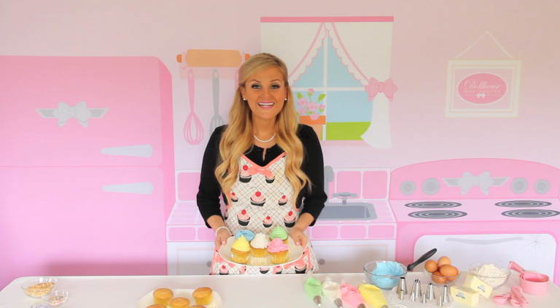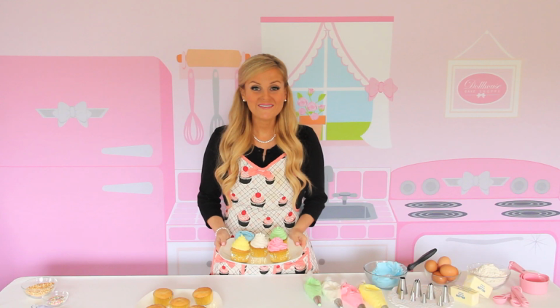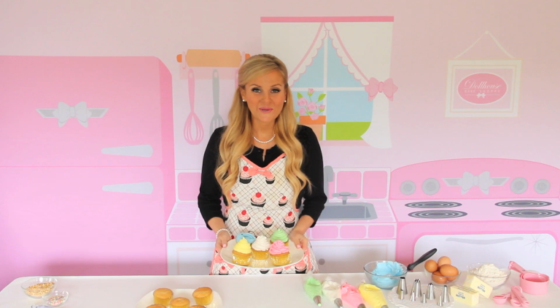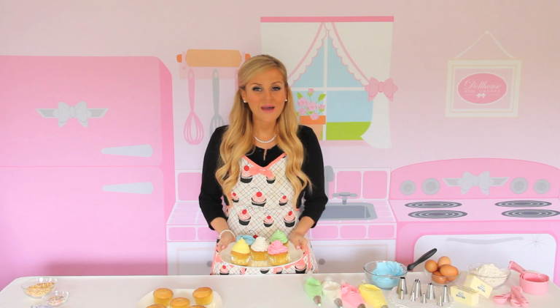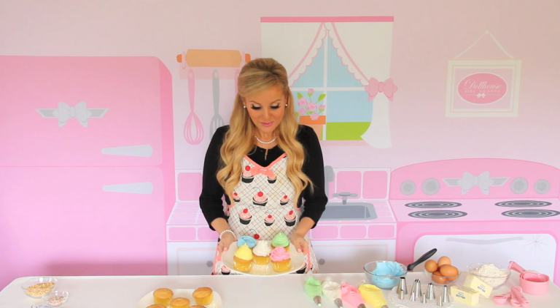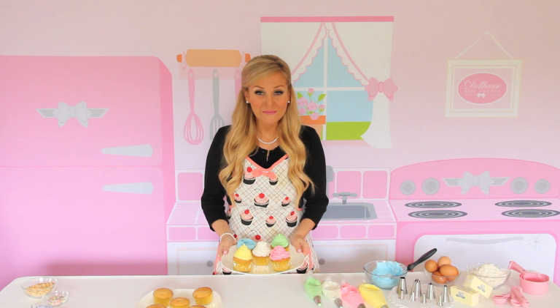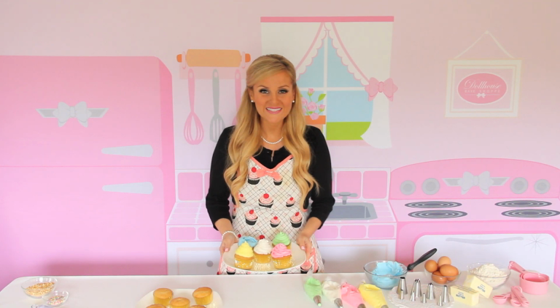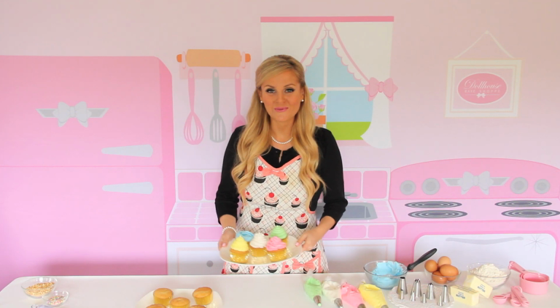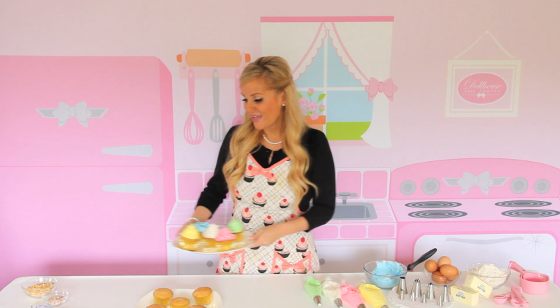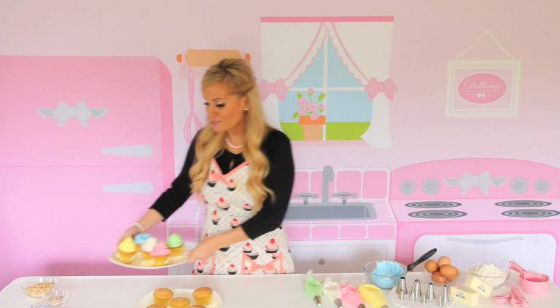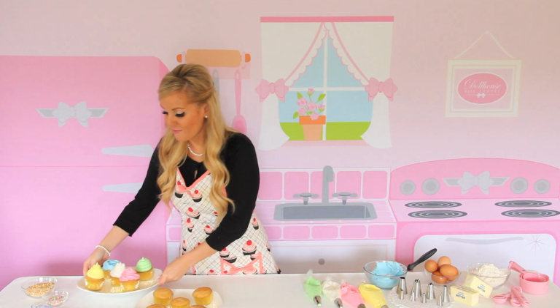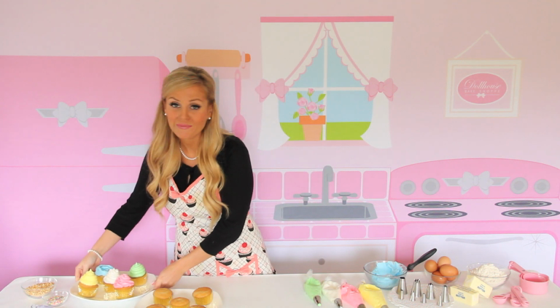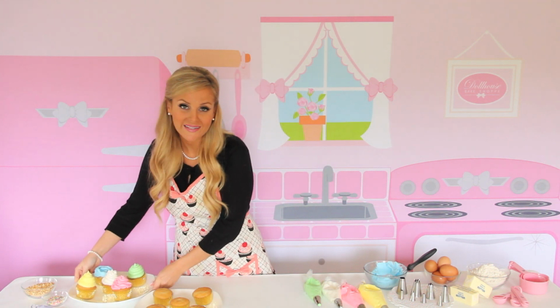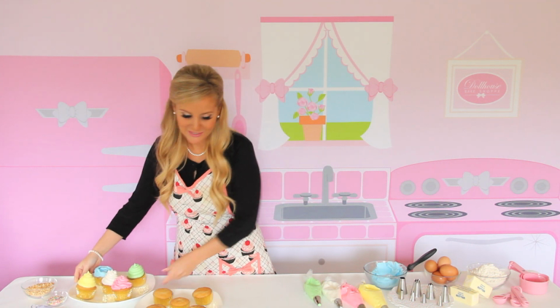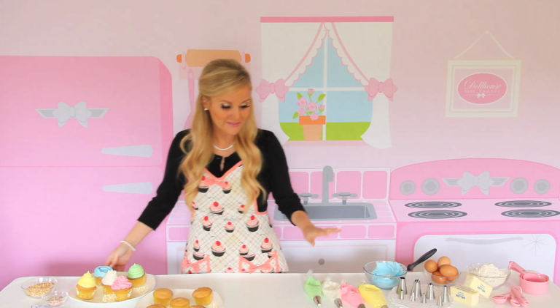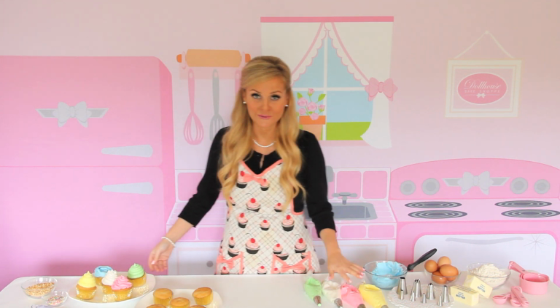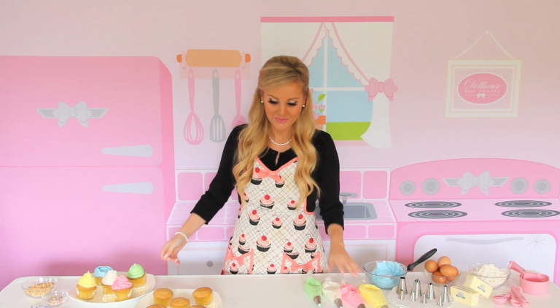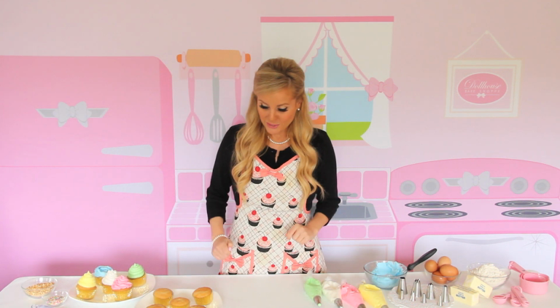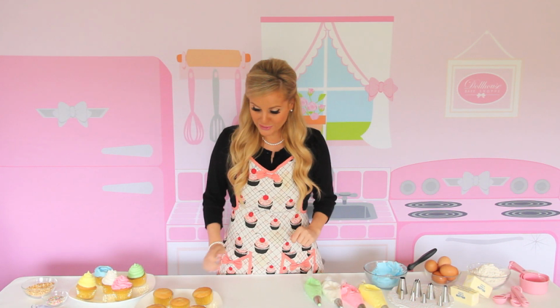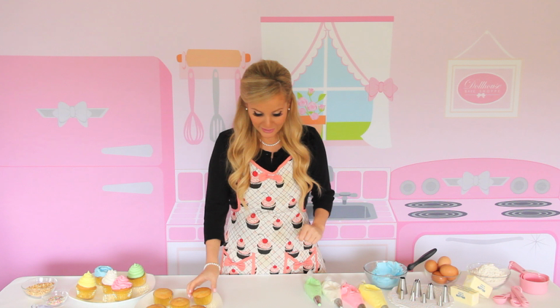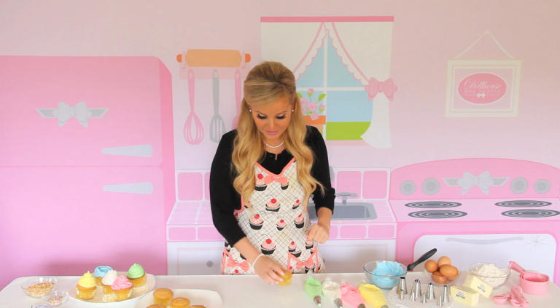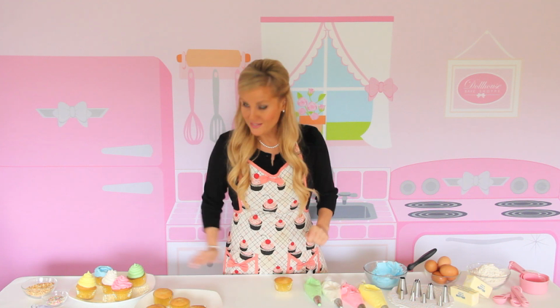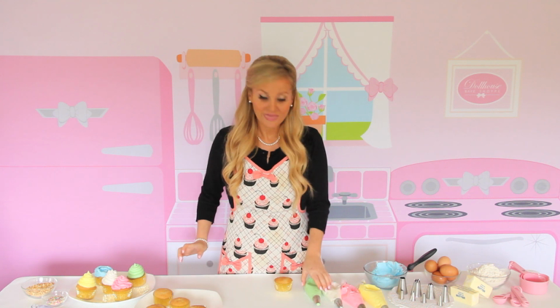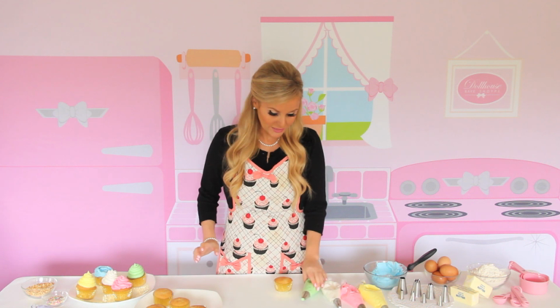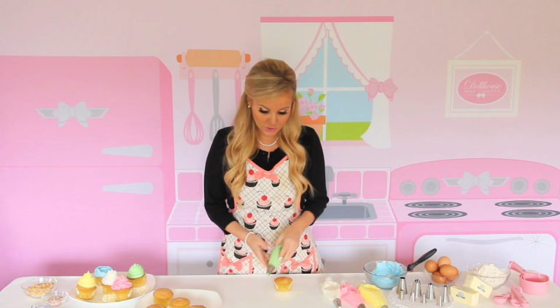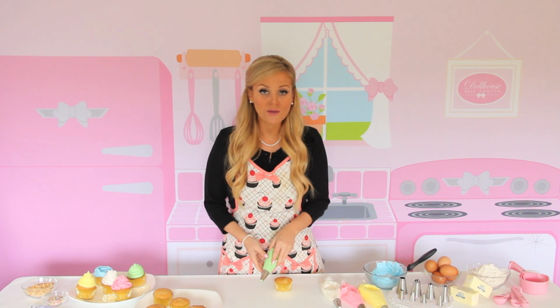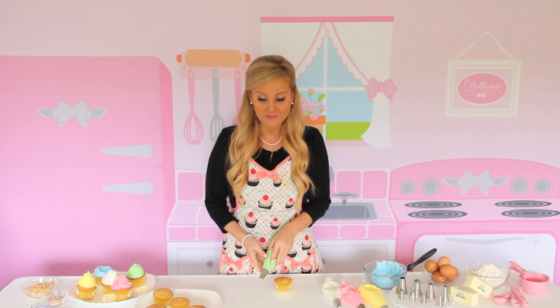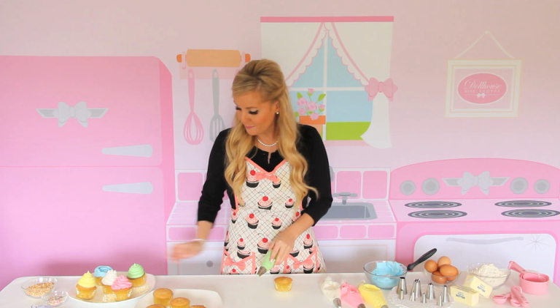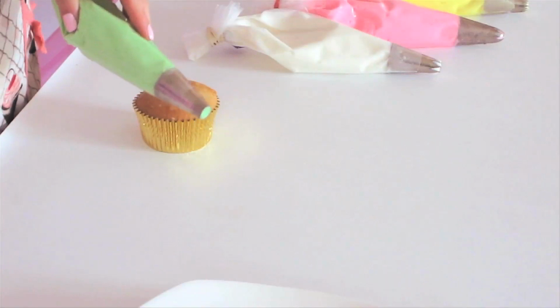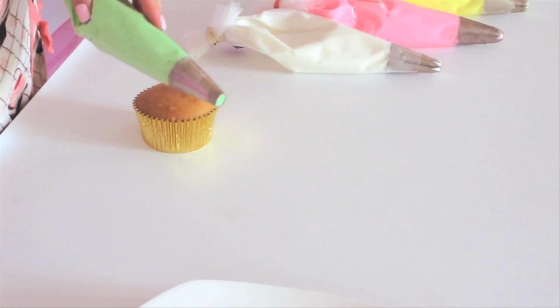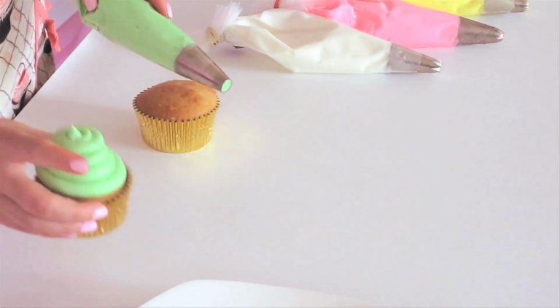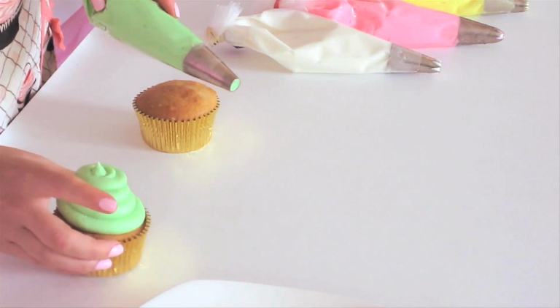Now that I've shown you how to pipe that perfect bakery style swirl, I'm going to show you five completely different looks using the same tools. So first, what I used is this Wilton 2A round tip to create the classic round swirl.